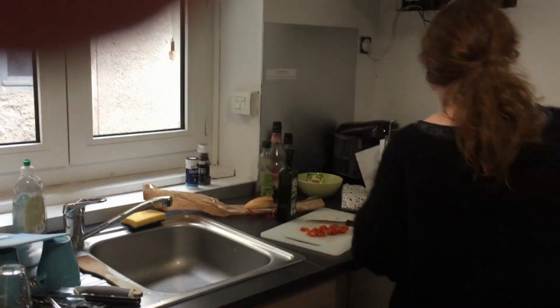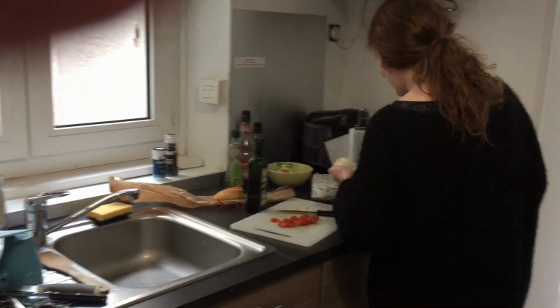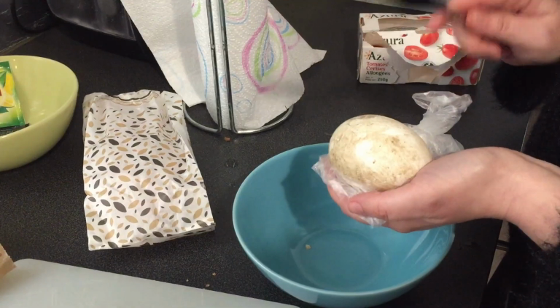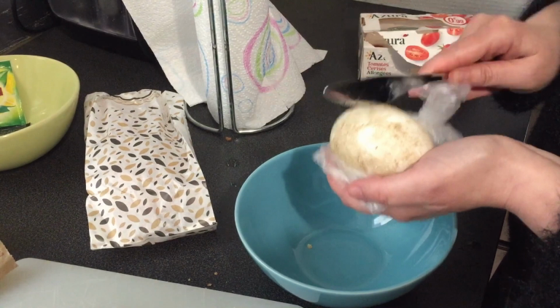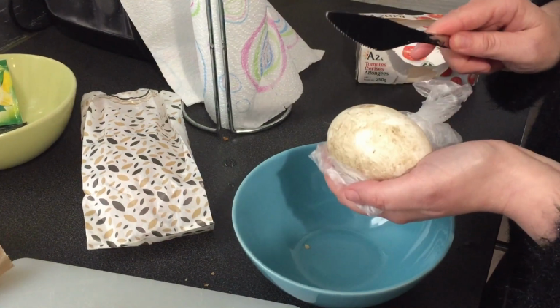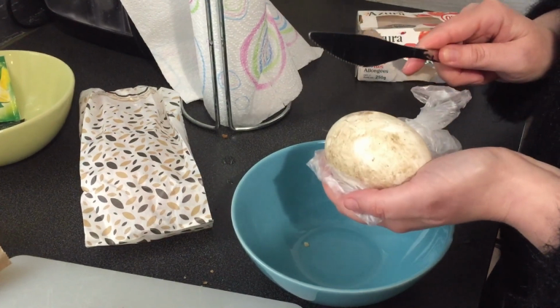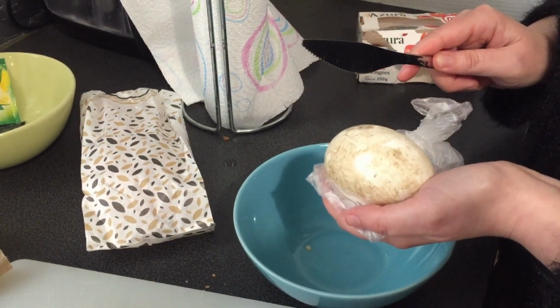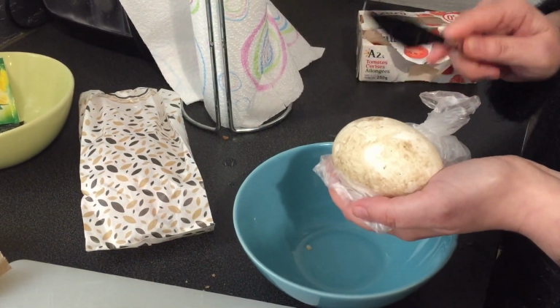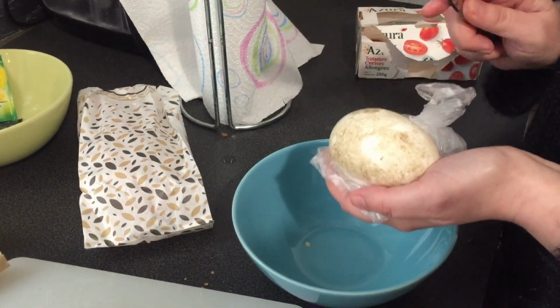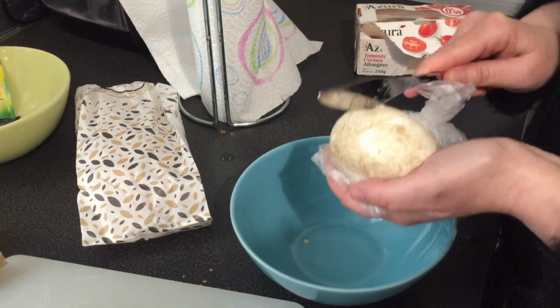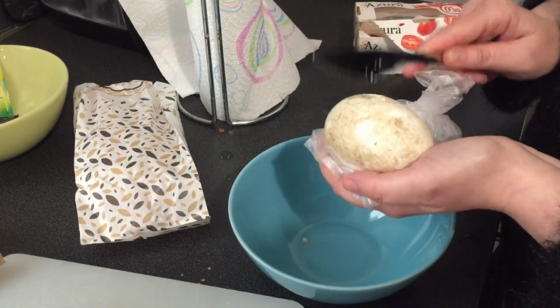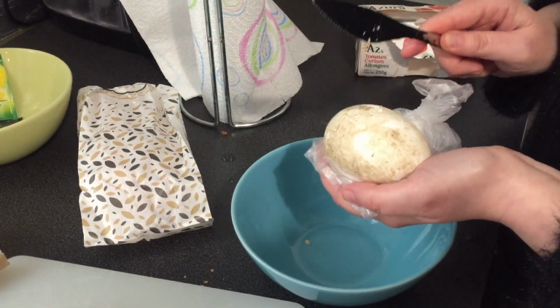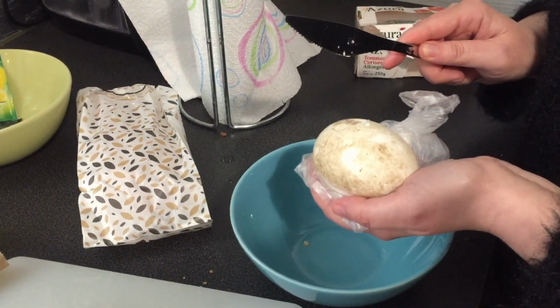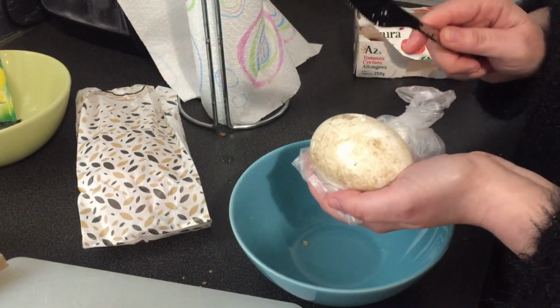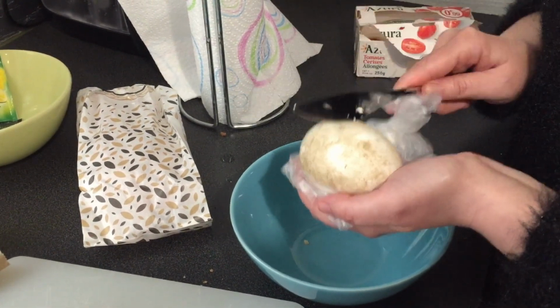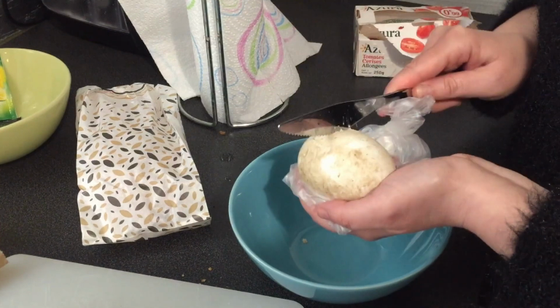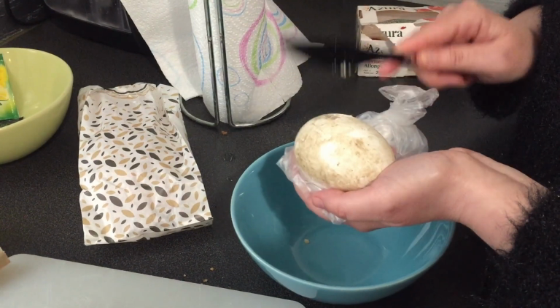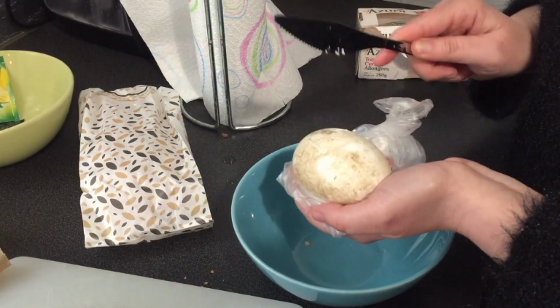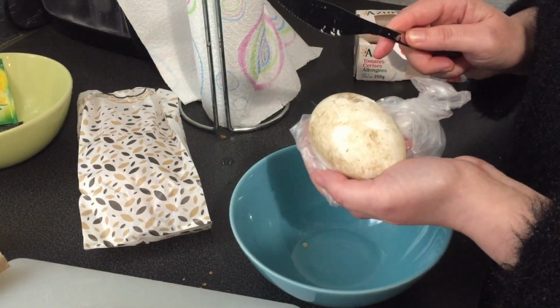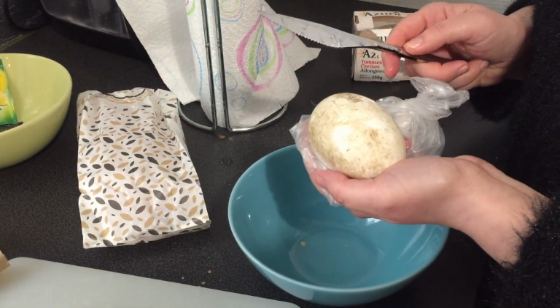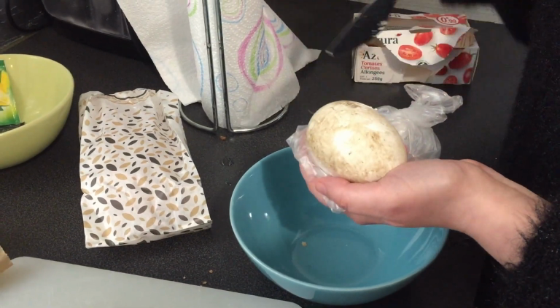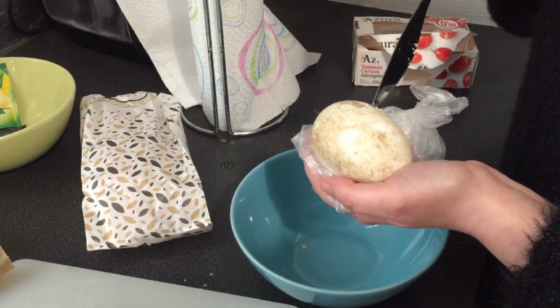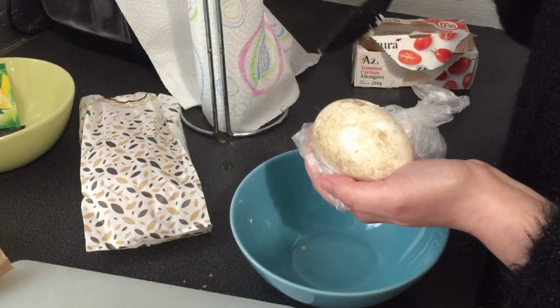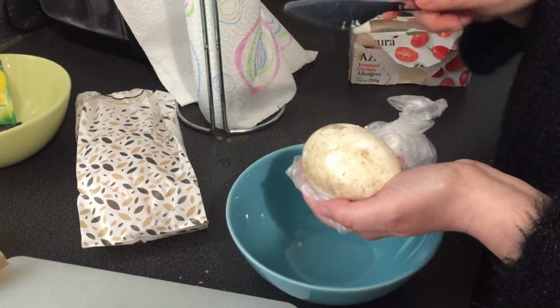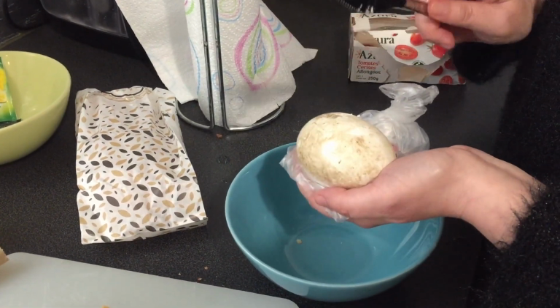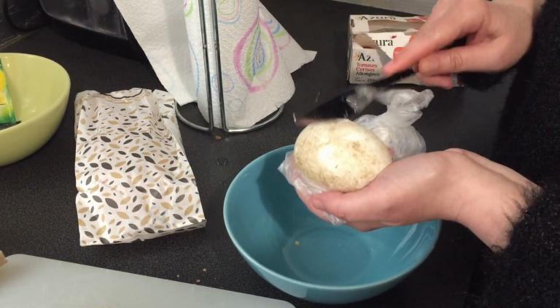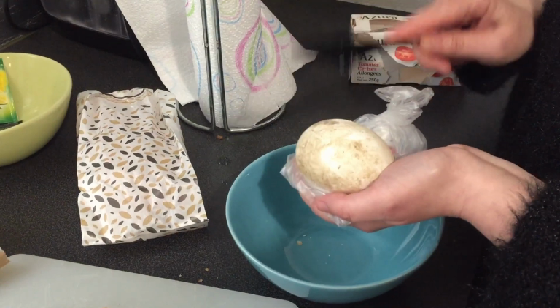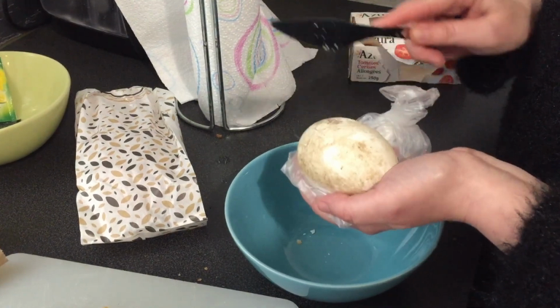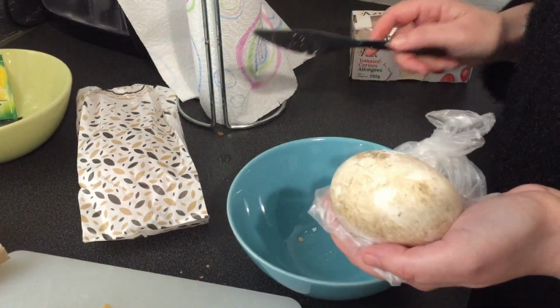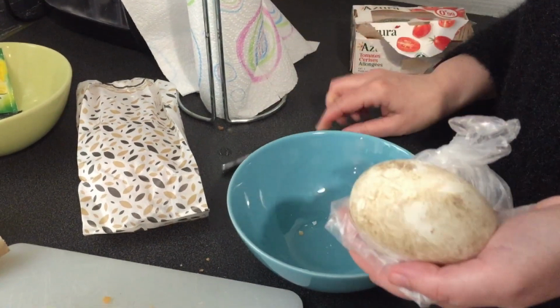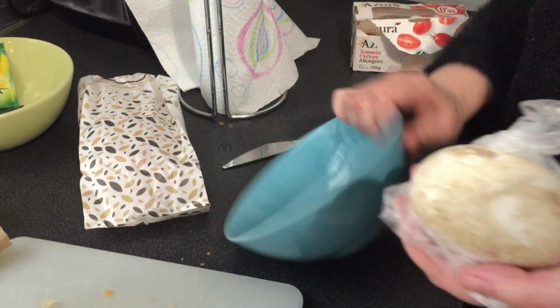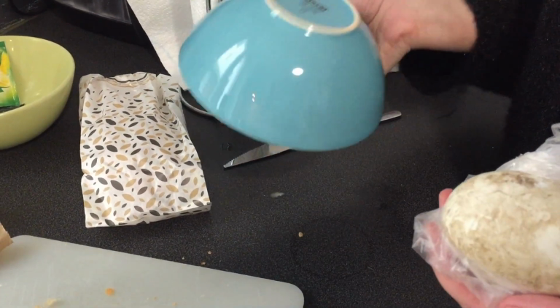Here it comes. Oops. I can't crack it. It's not cracking. How do you crack a goose egg? I should have boiled this. Getting all these pieces of goose egg.